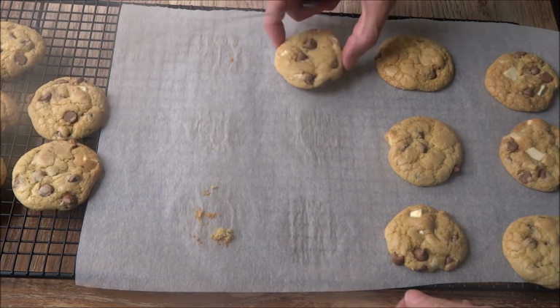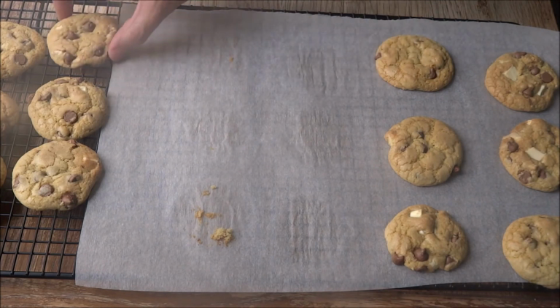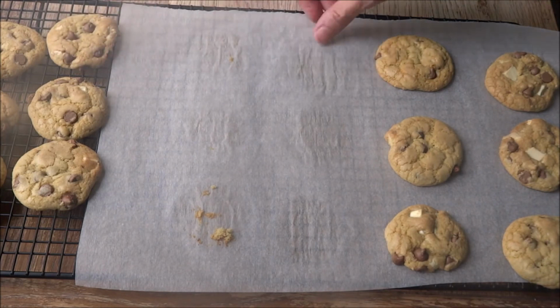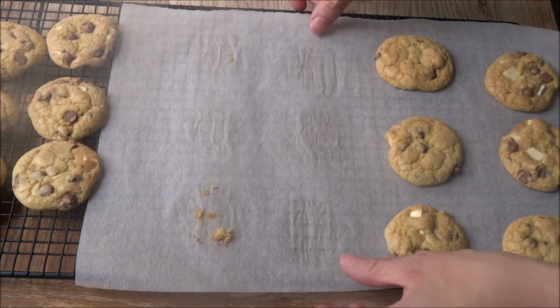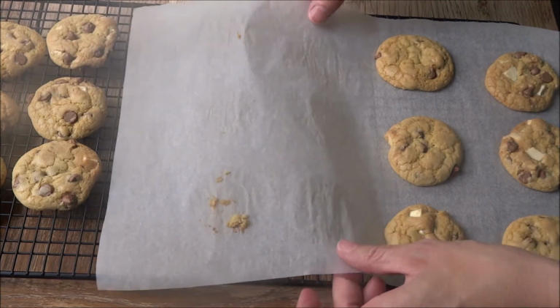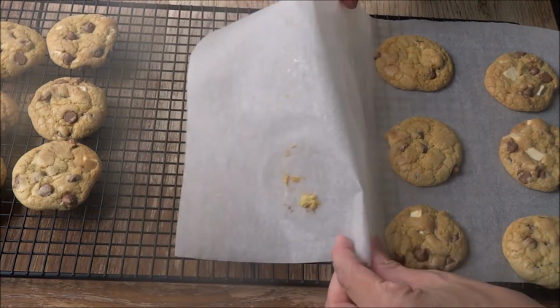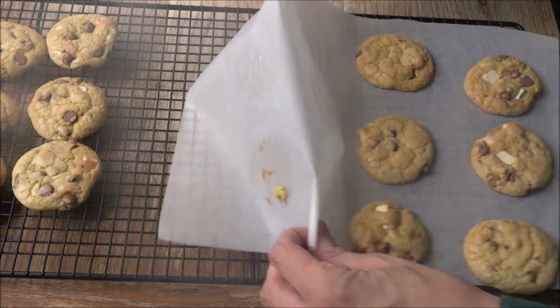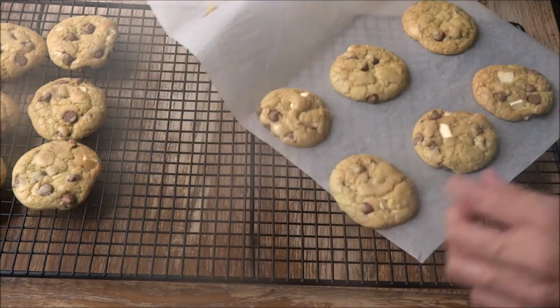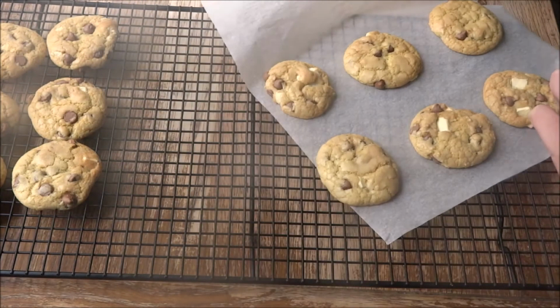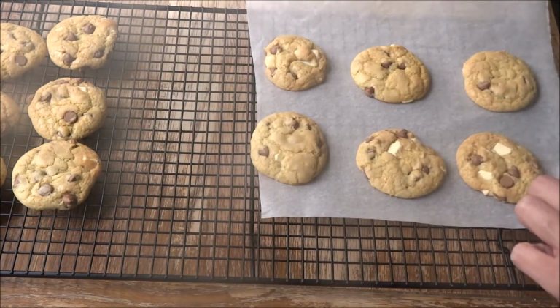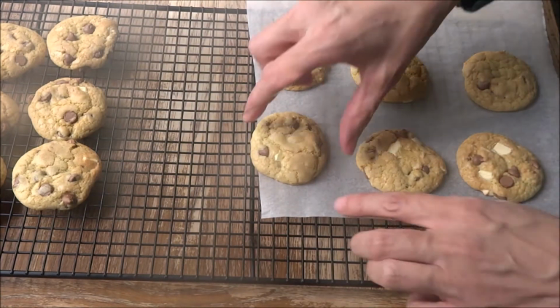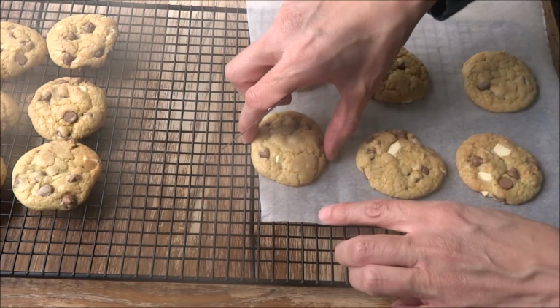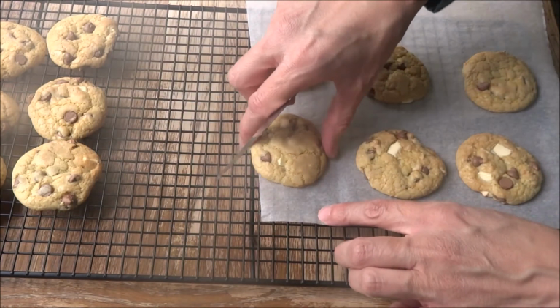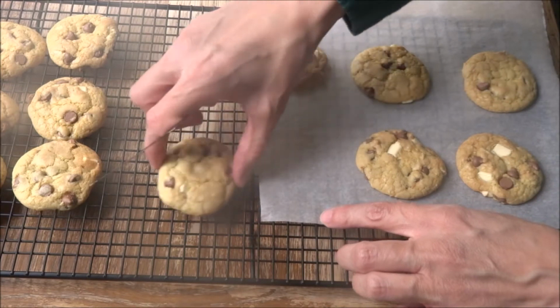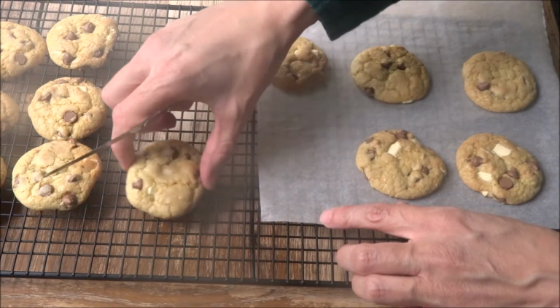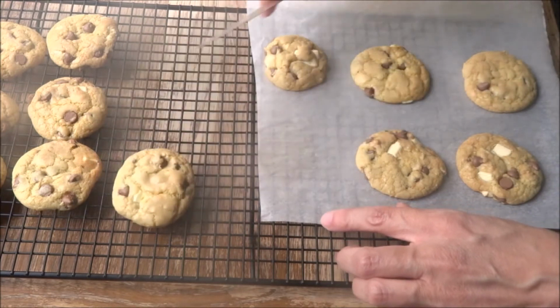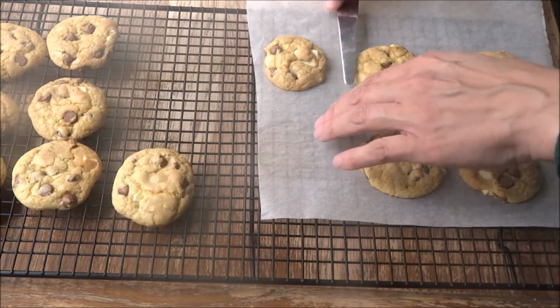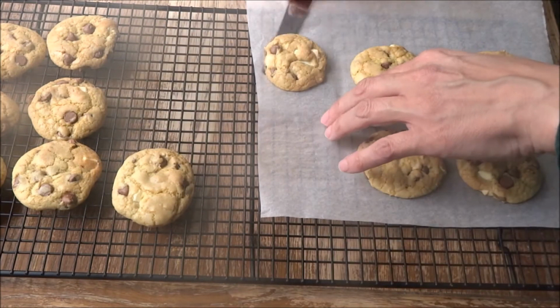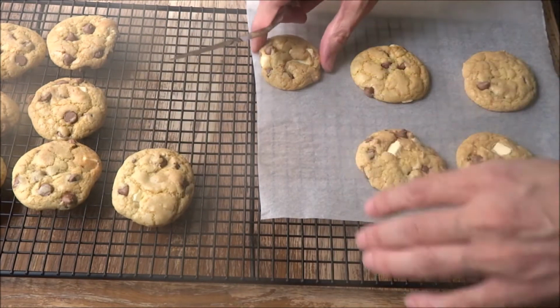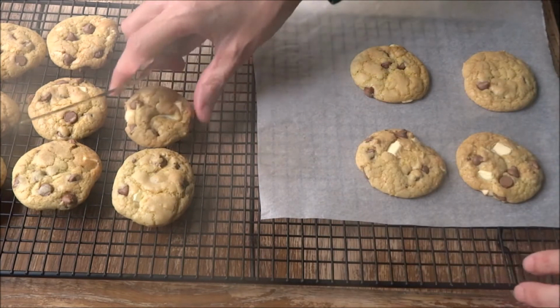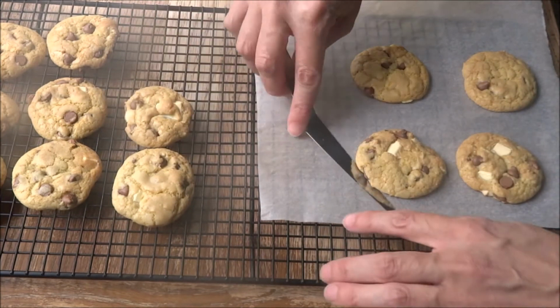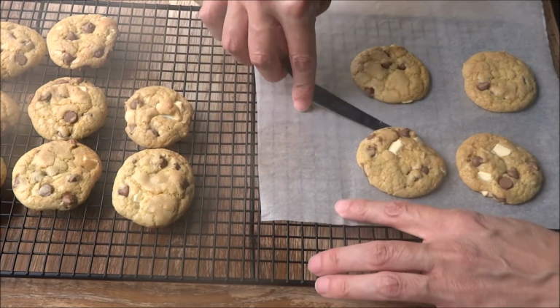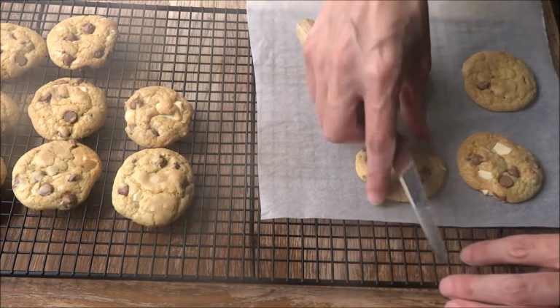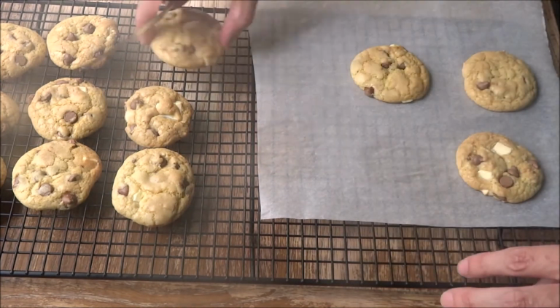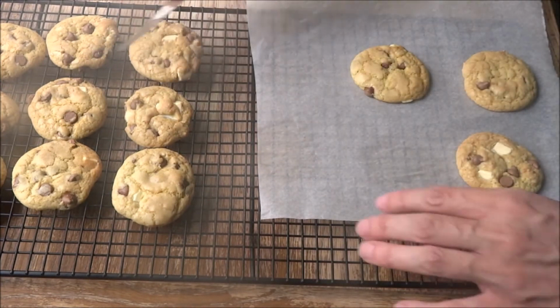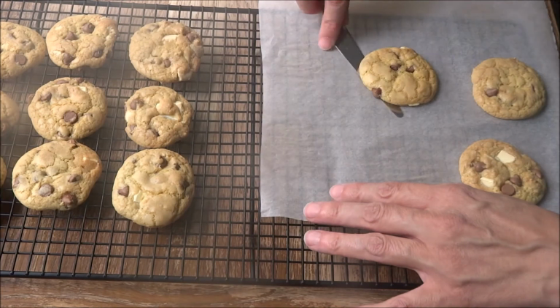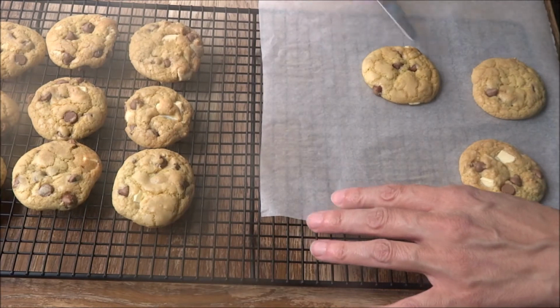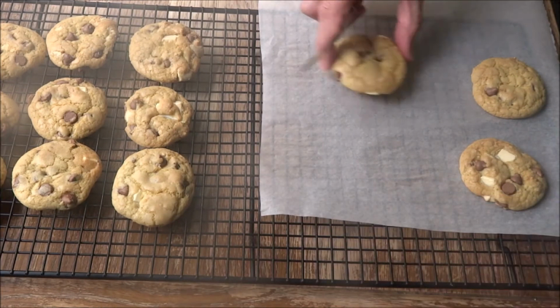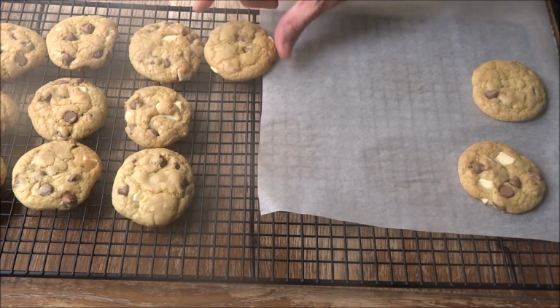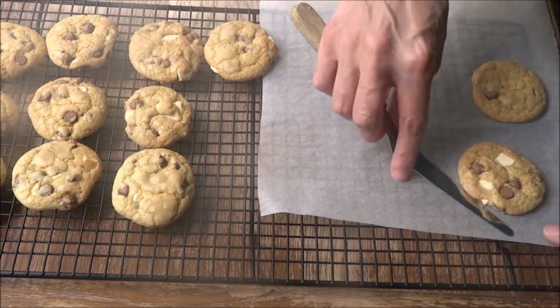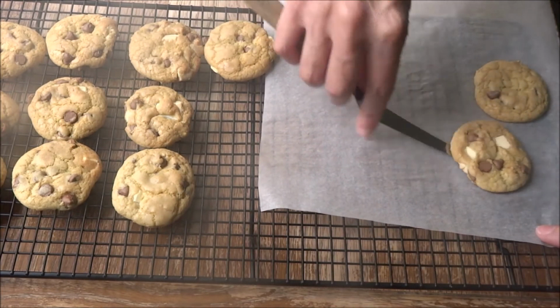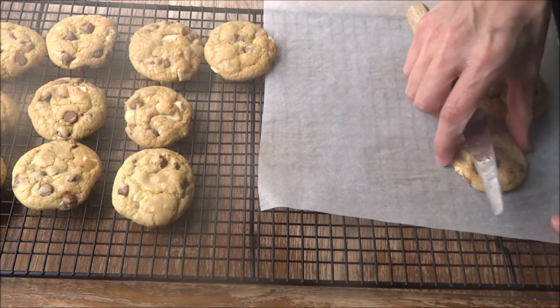That's really it! They're really lovely cookies — delicious, crunchy on the outside and soft in the middle. I hope you like it and give it a go, it's relatively simple. Thanks ever so much for watching, bye!